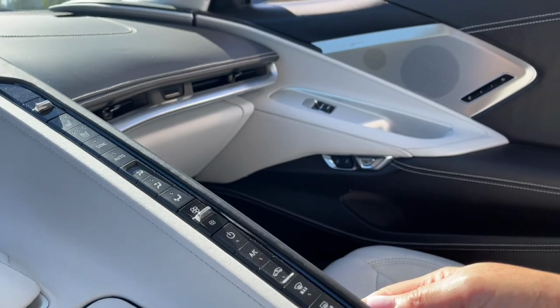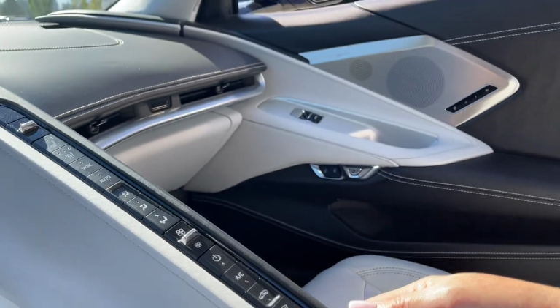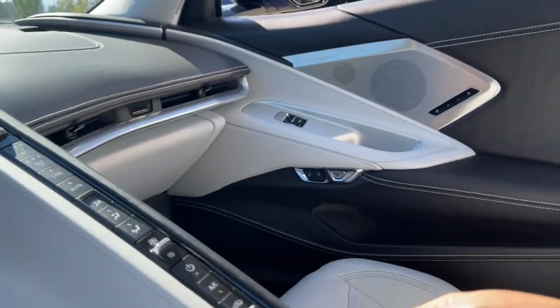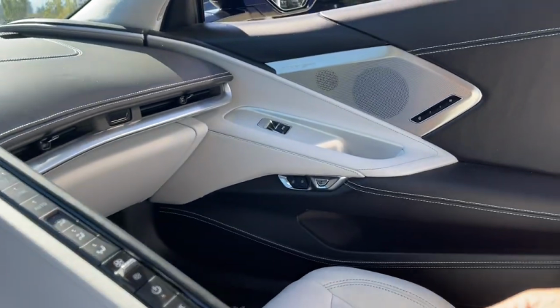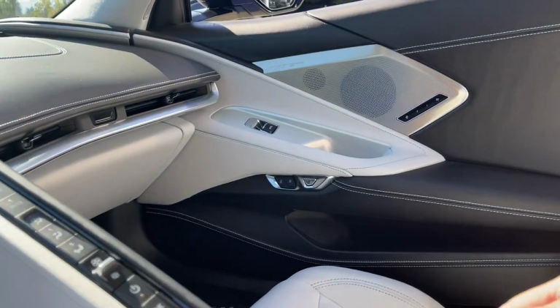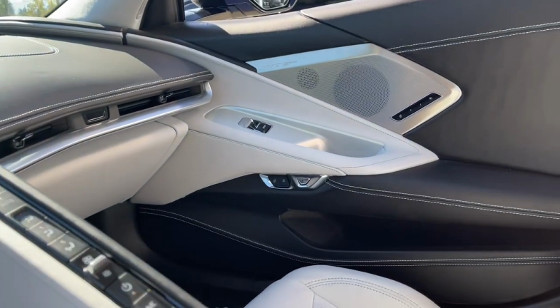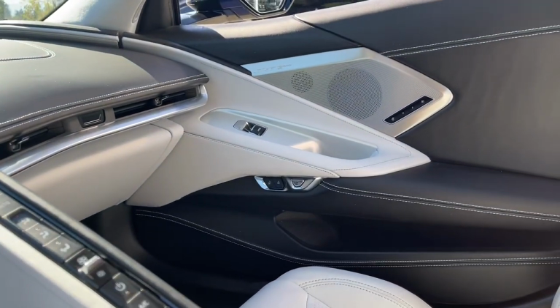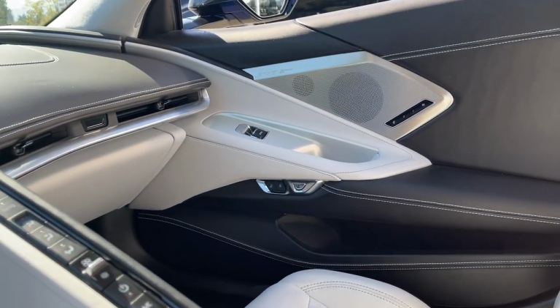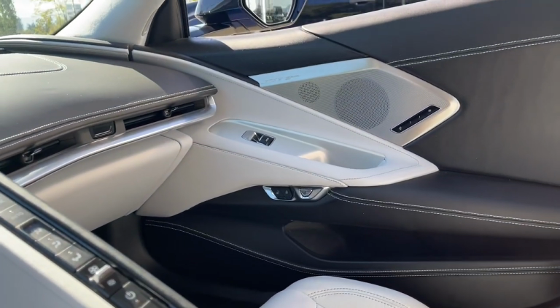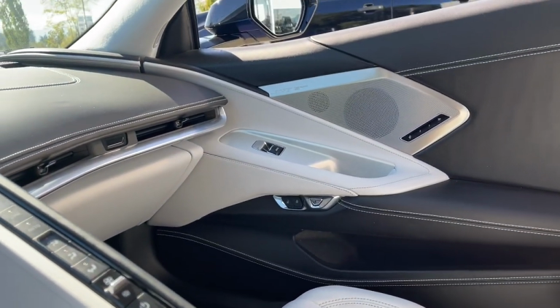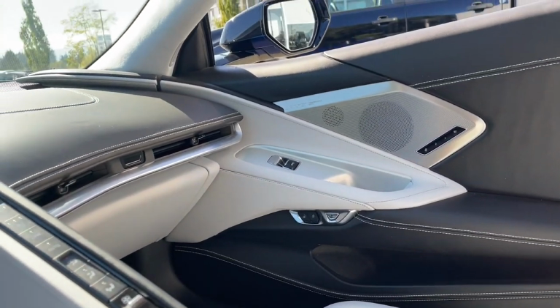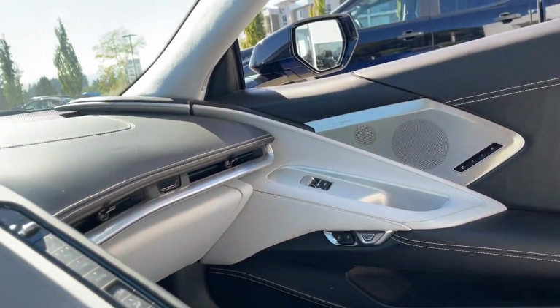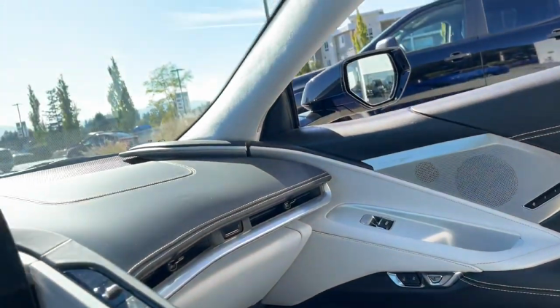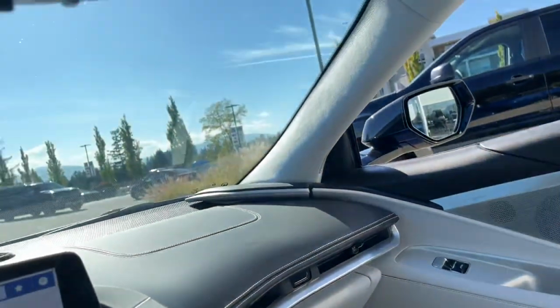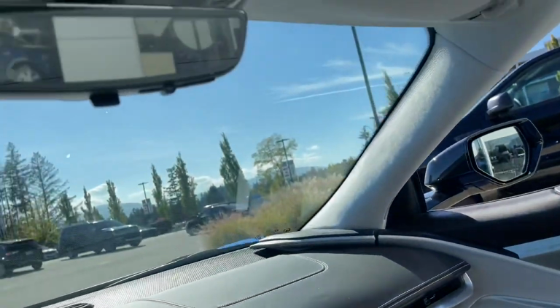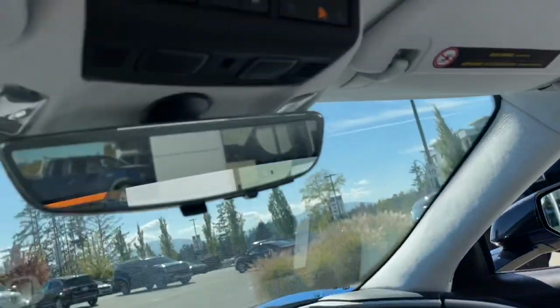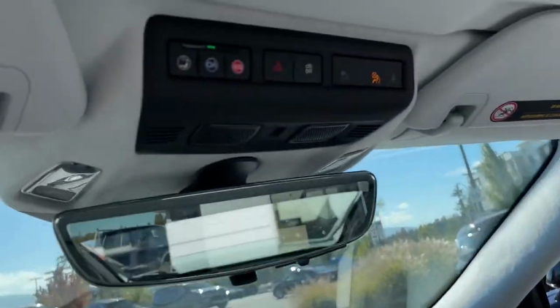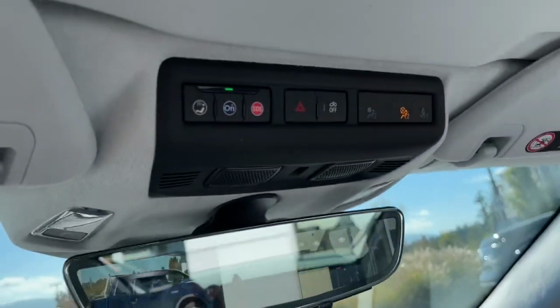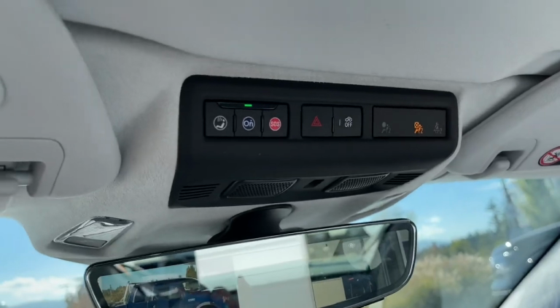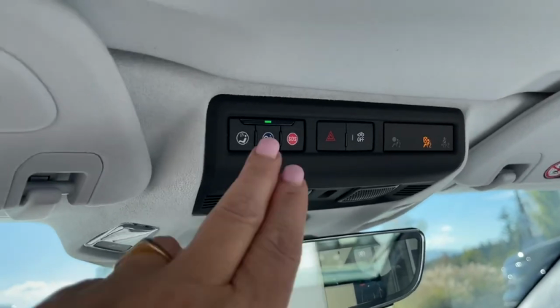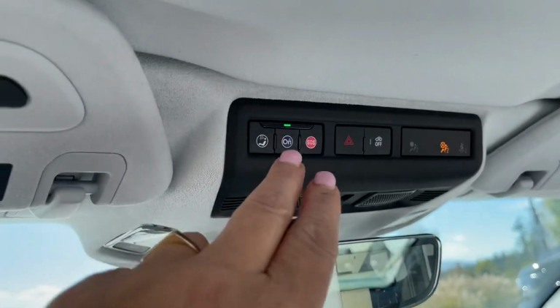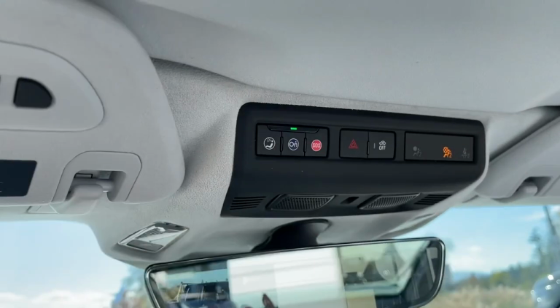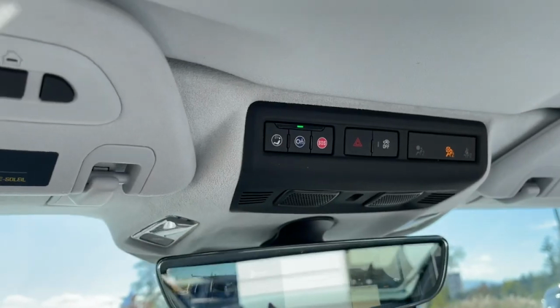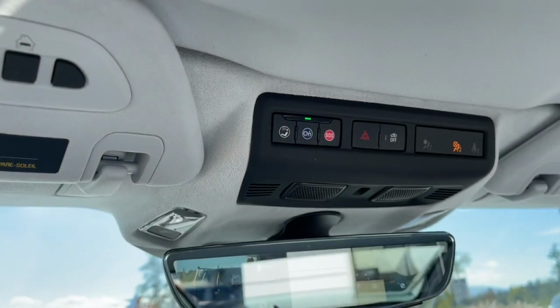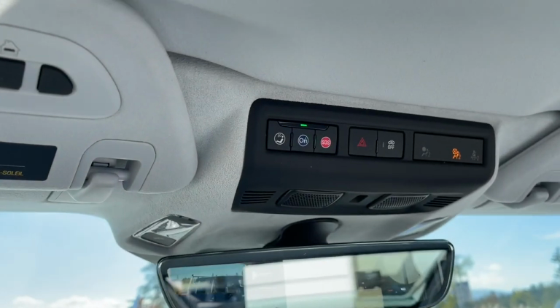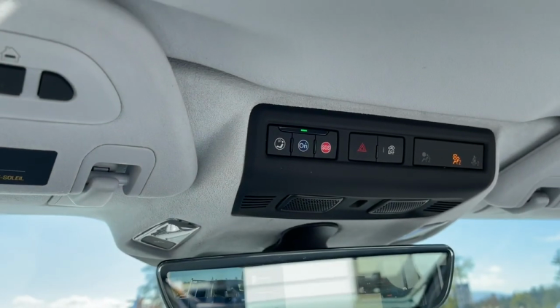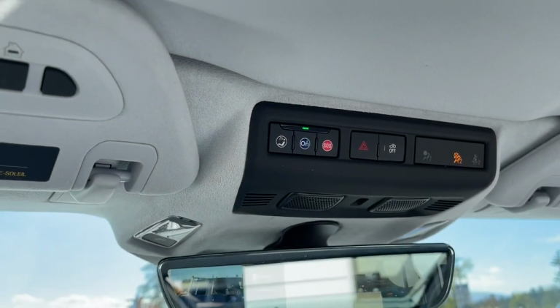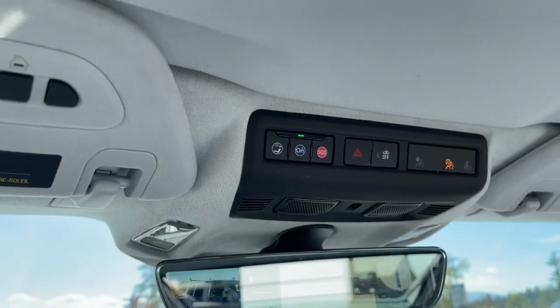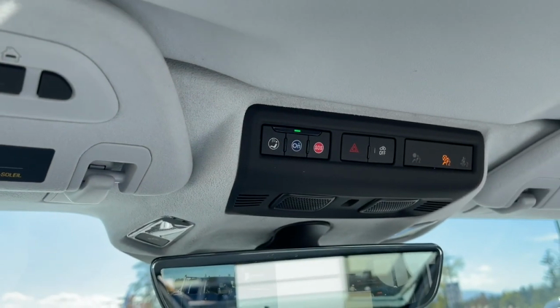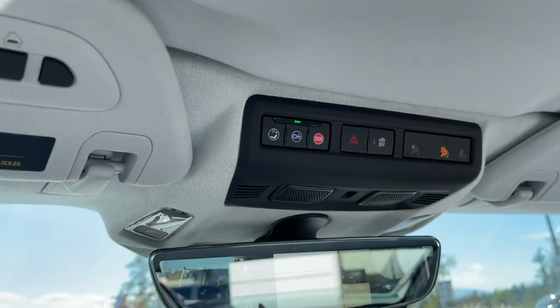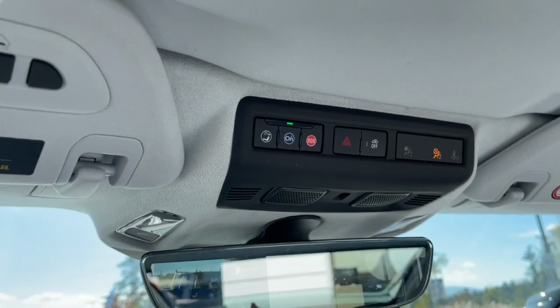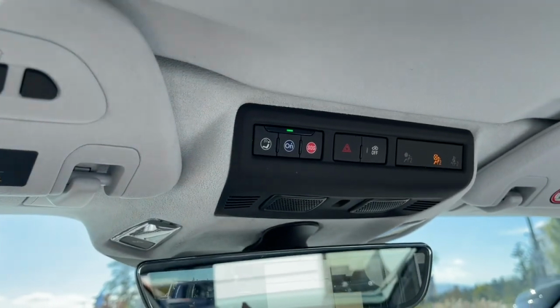Your passenger is just as comfortable as the driver is. And then you've got your OnStar up here with your SOS and so forth — that's a monthly subscription.